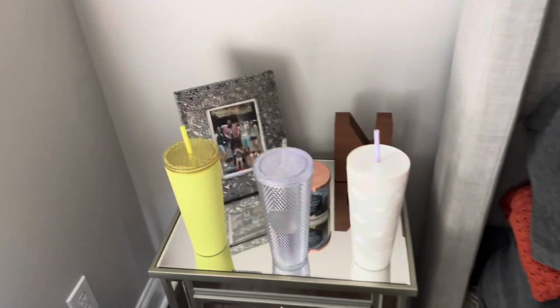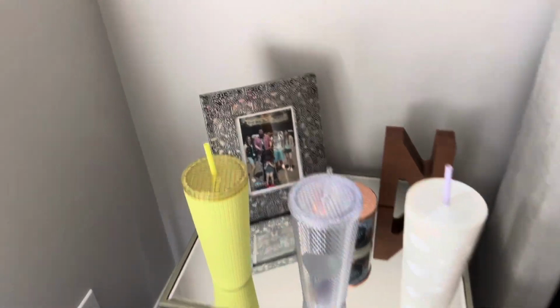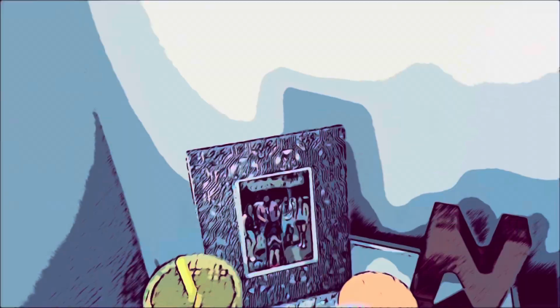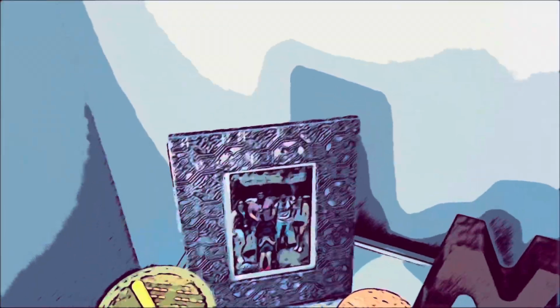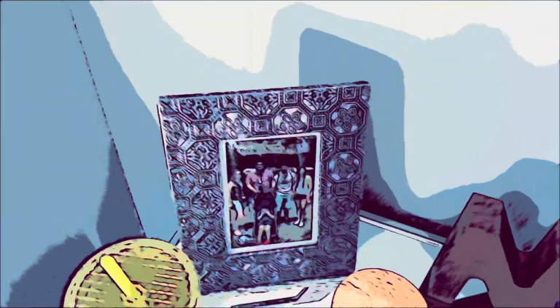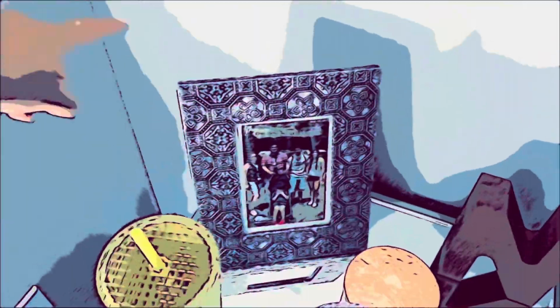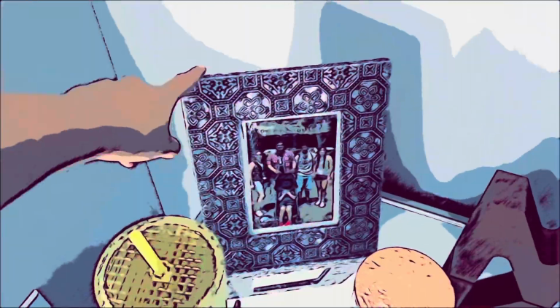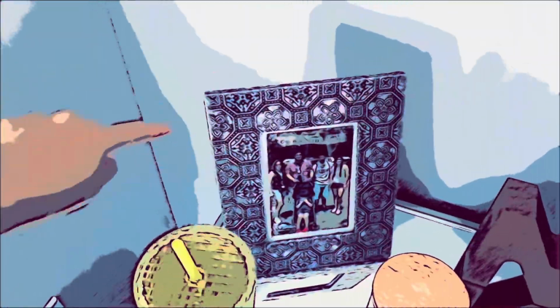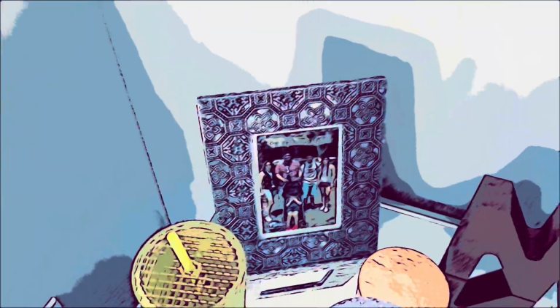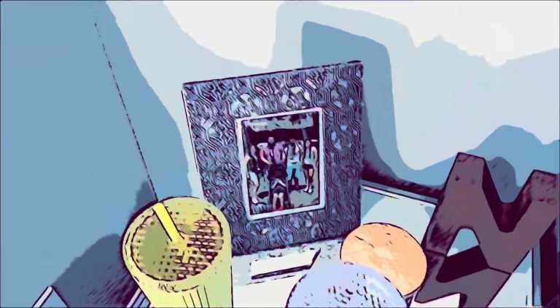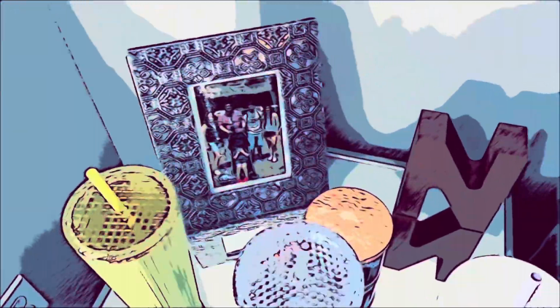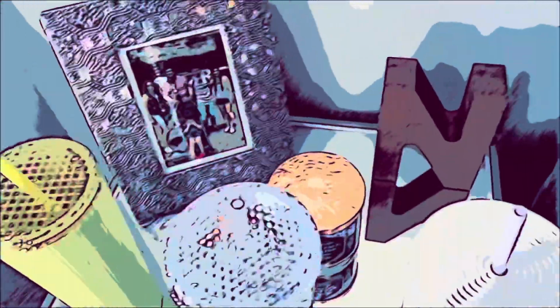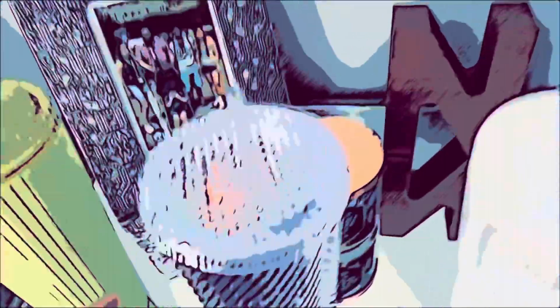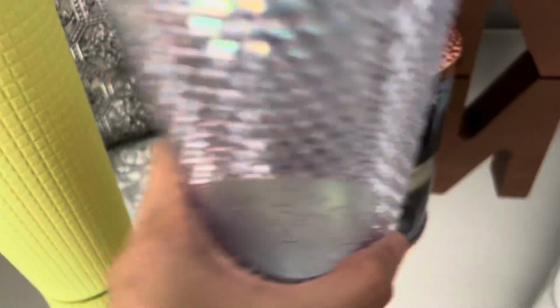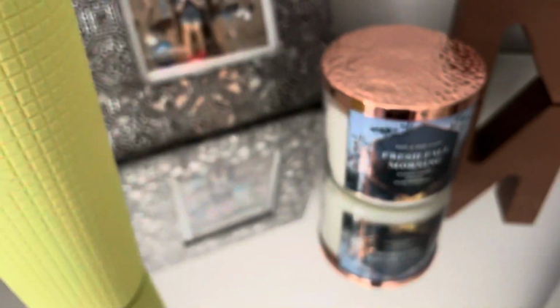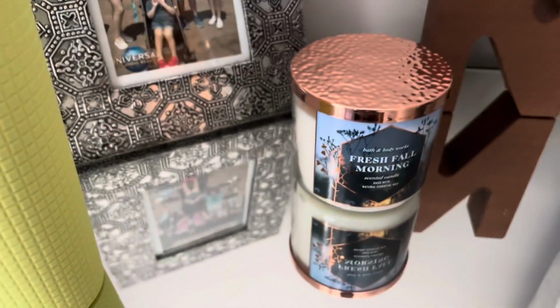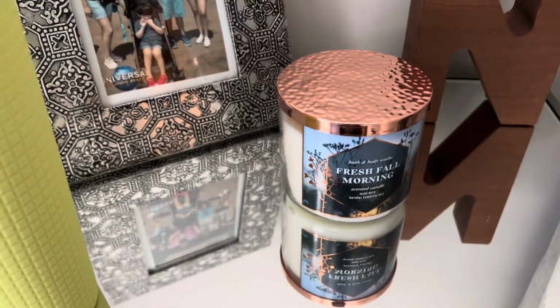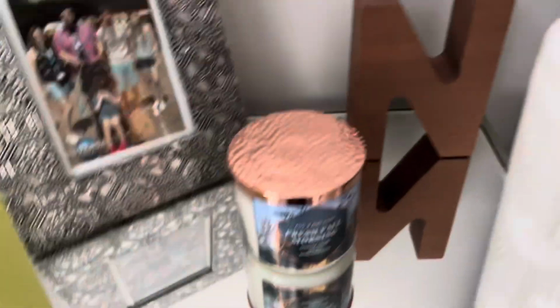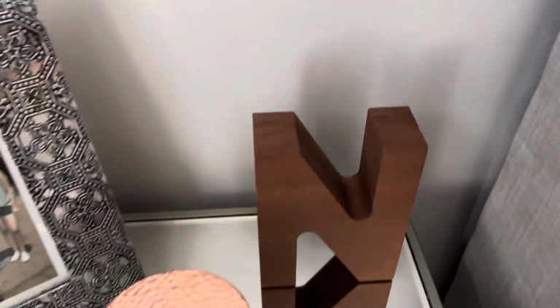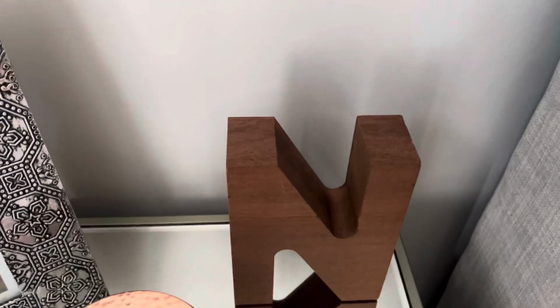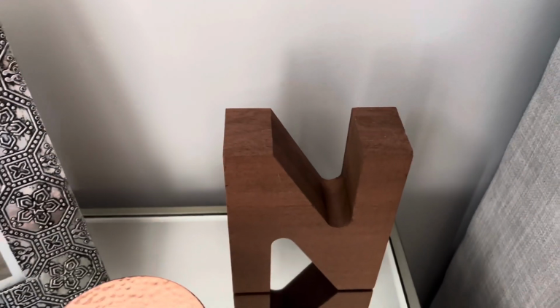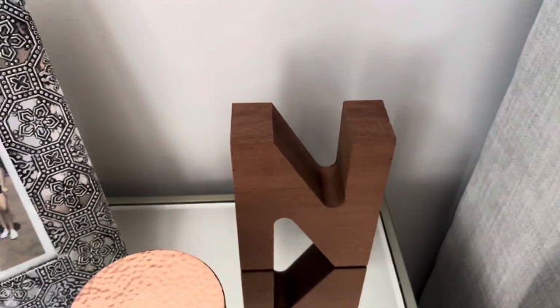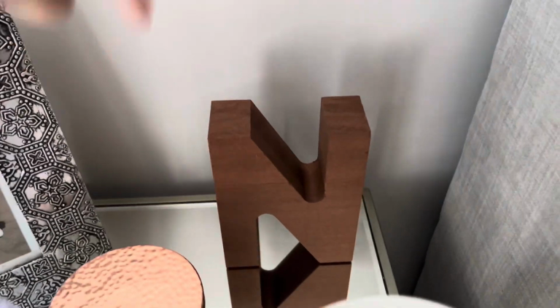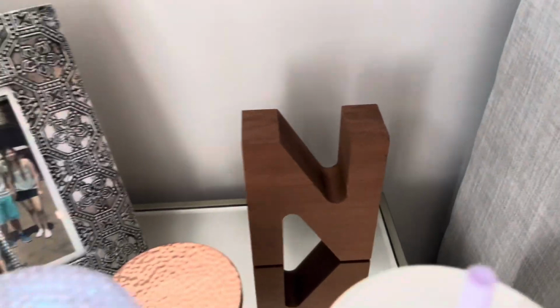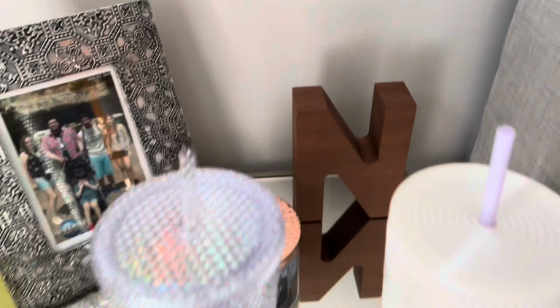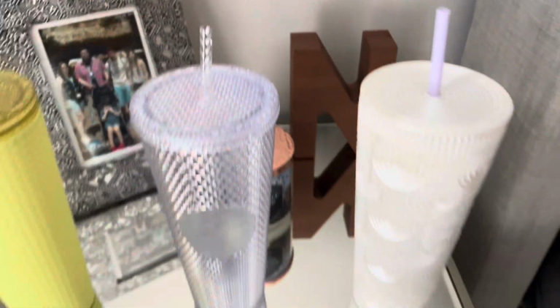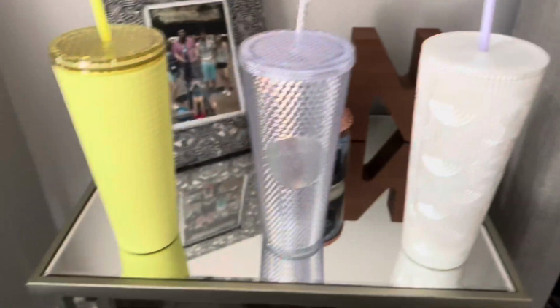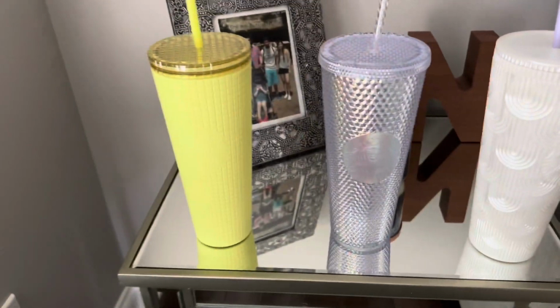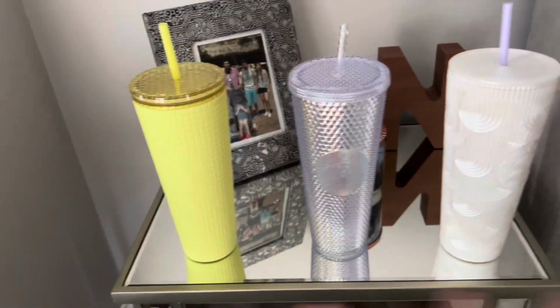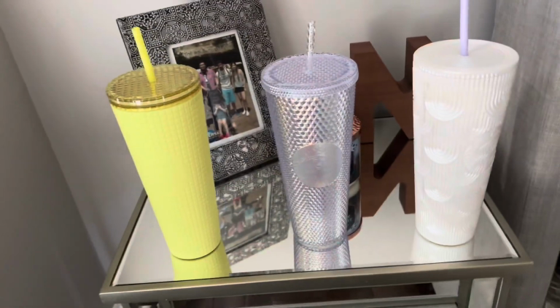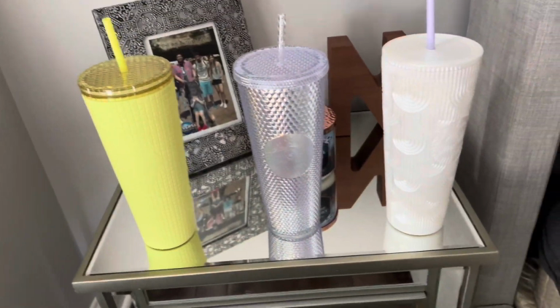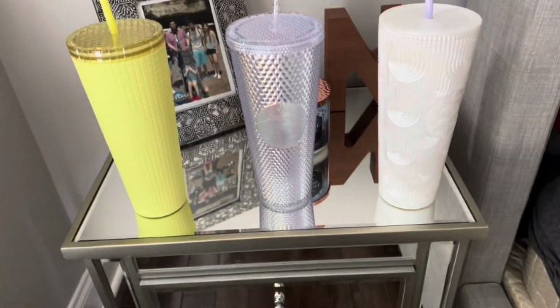Over here I have a picture of me and my family moving to Florida, a candle from Bath & Body Works, another letter that my dad made — that's the last one — and then my cup collection because I just don't know where to put them.